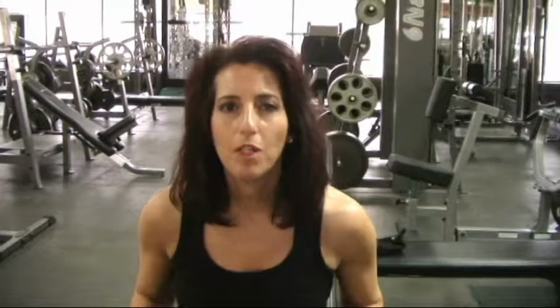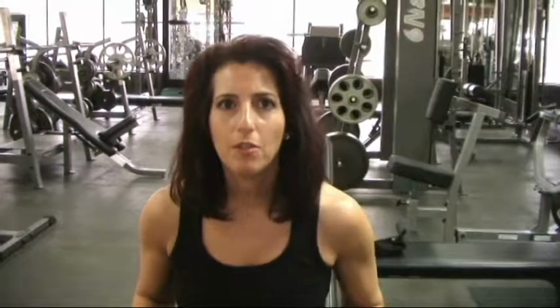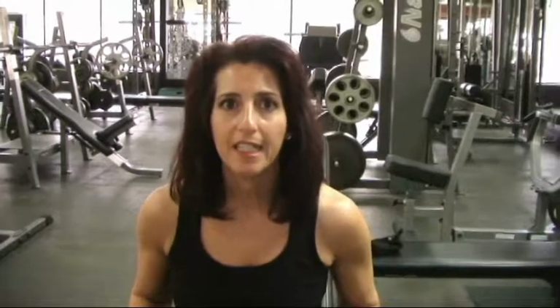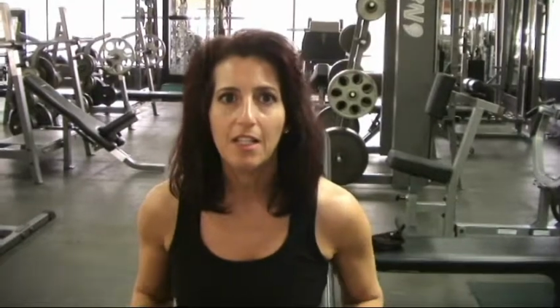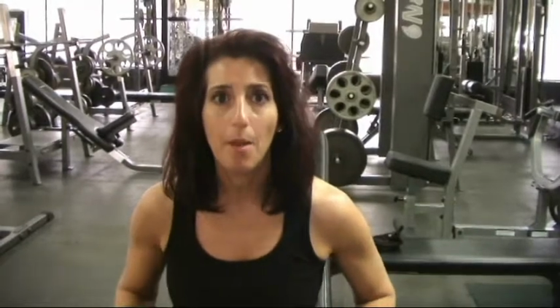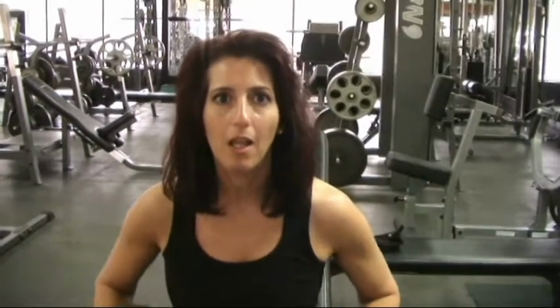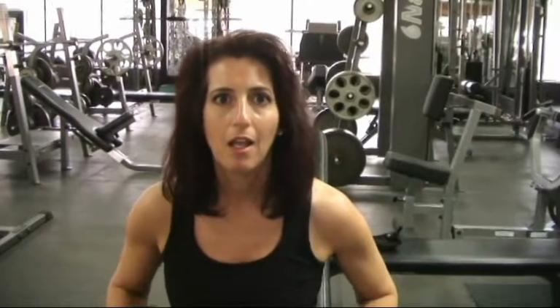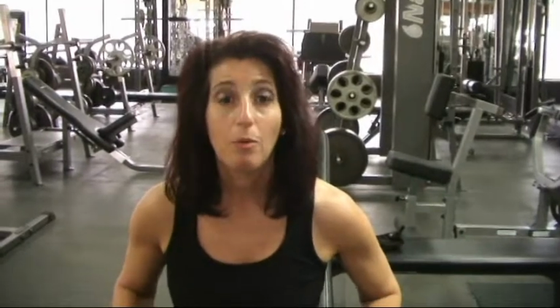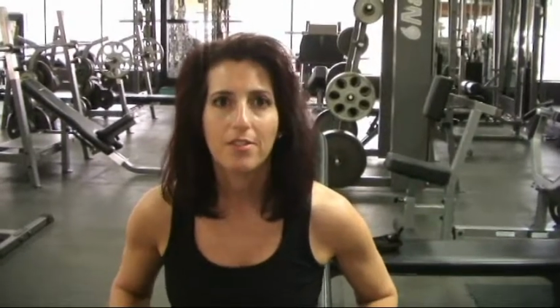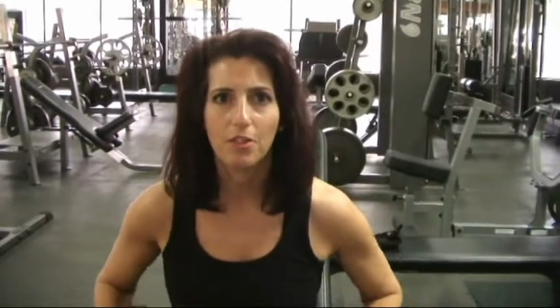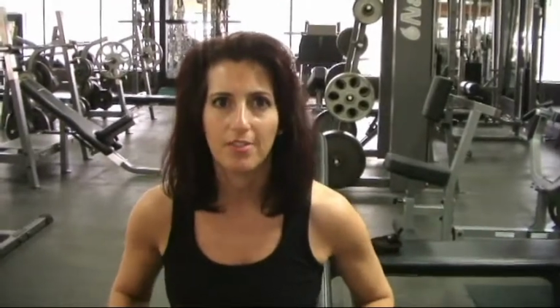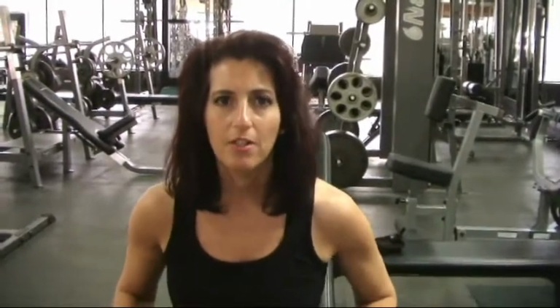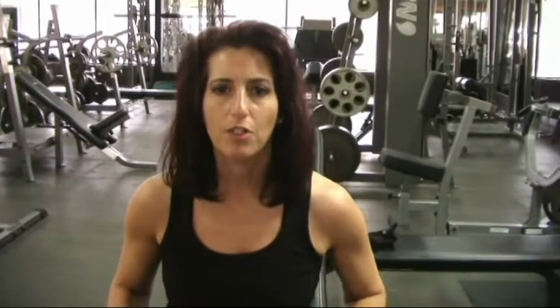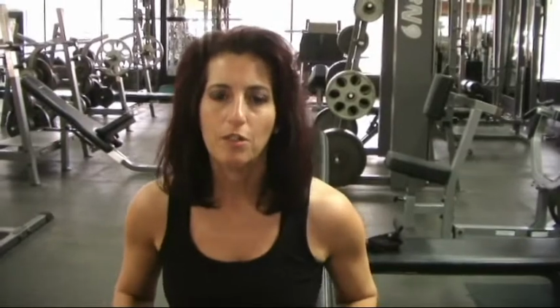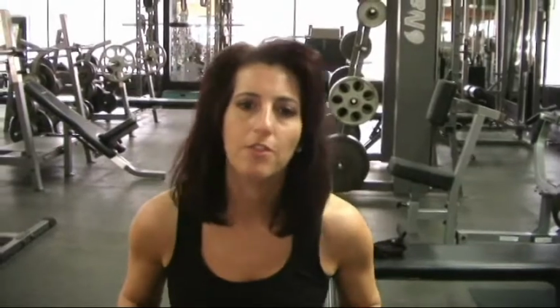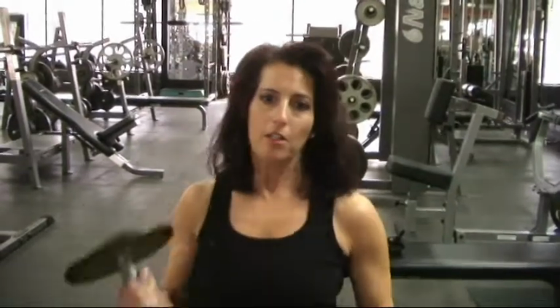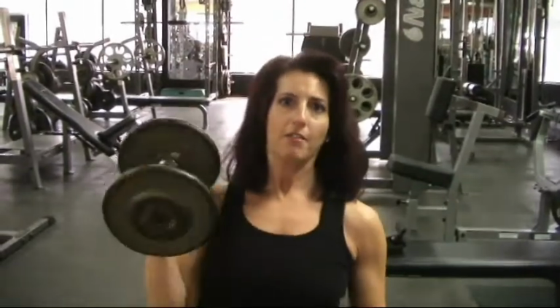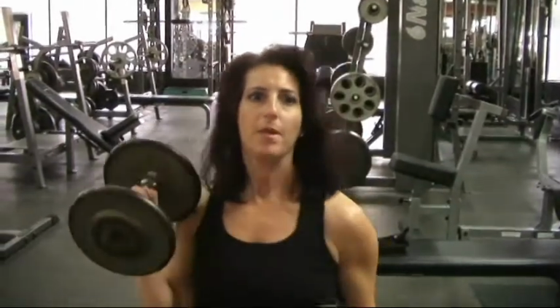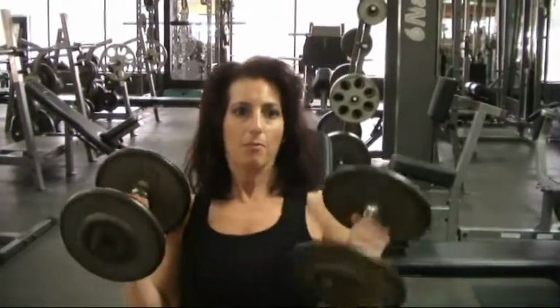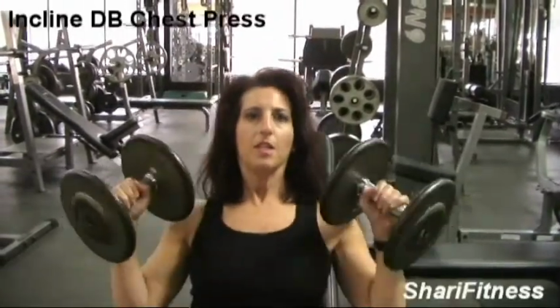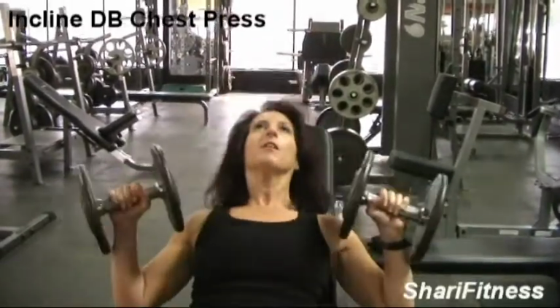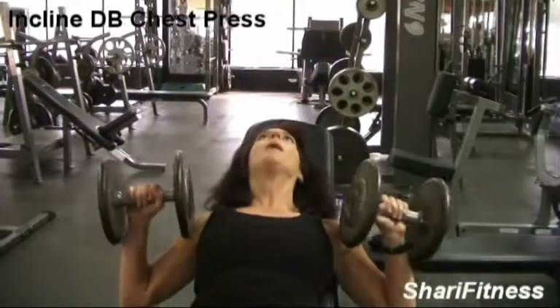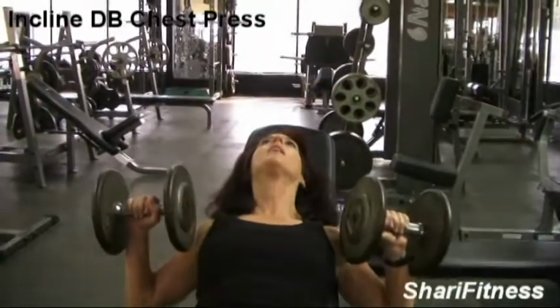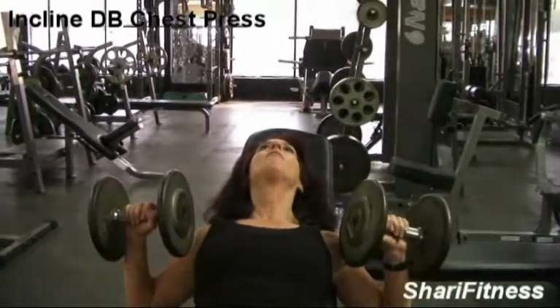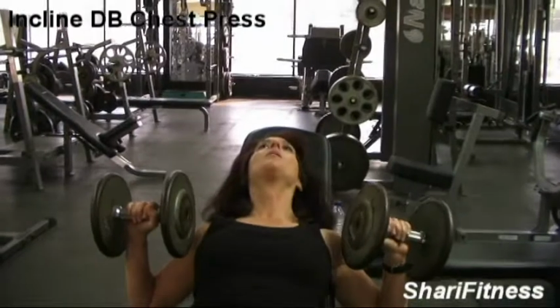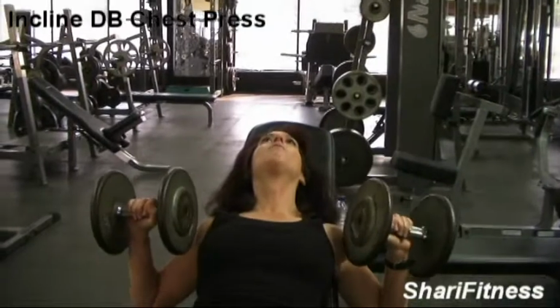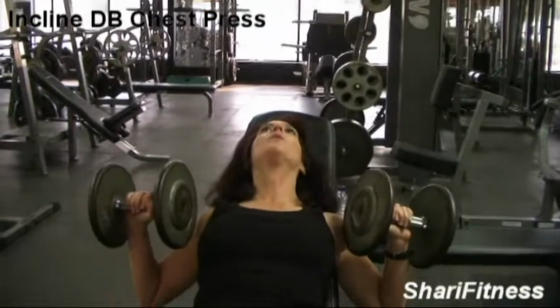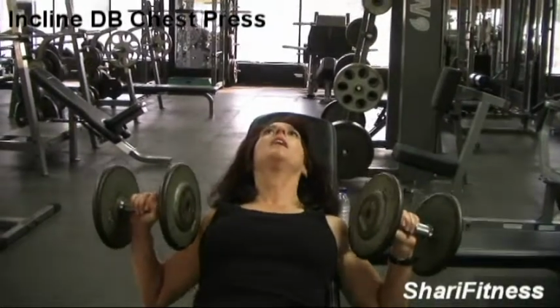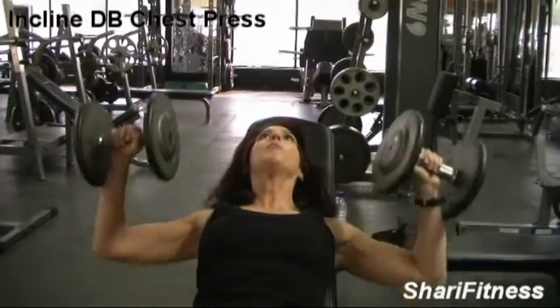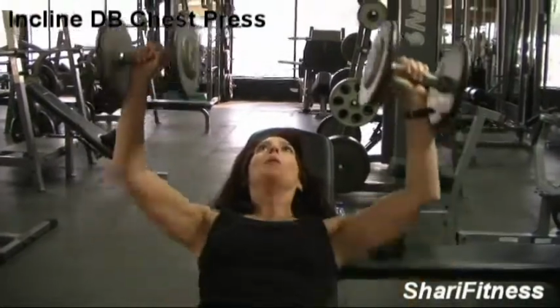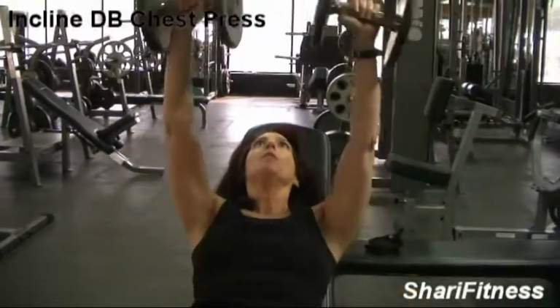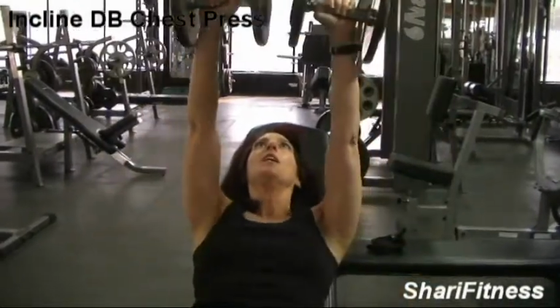We're going to do an incline dumbbell press to work the chest. What you're going to do is lift the dumbbells up with your knees, lie back, feet are going to be on the floor, and bring it up over your chest.